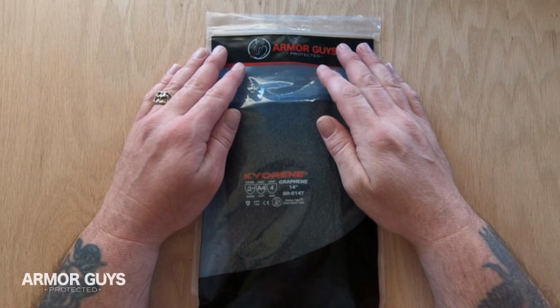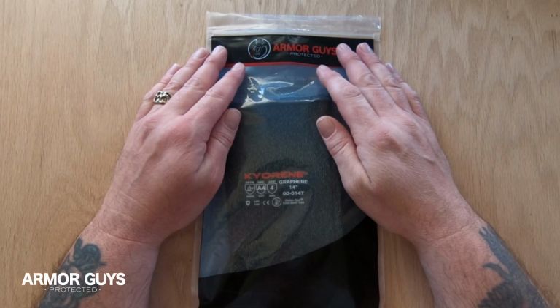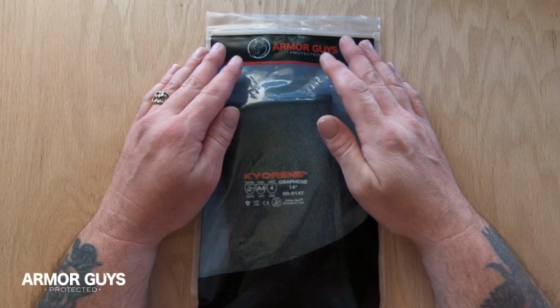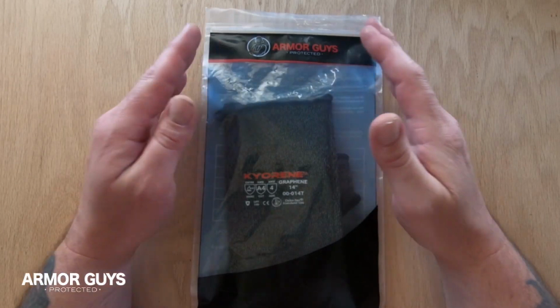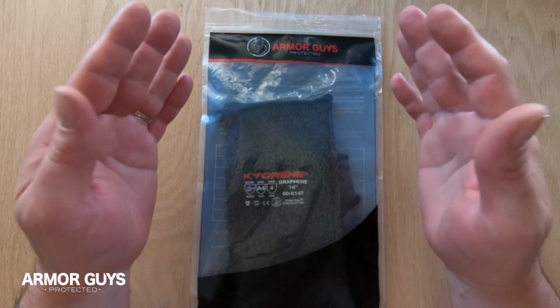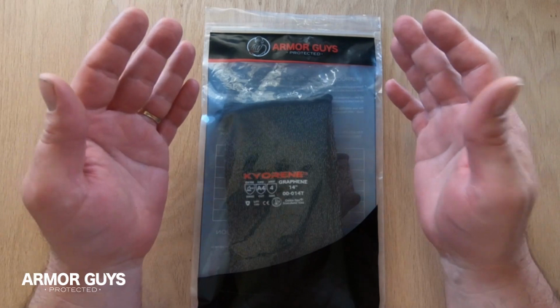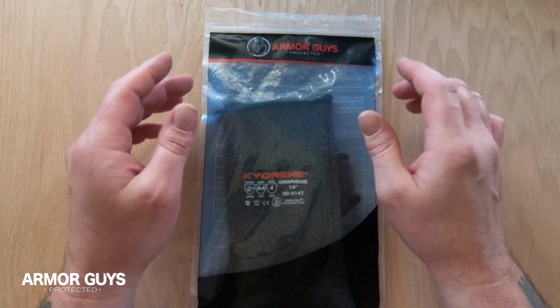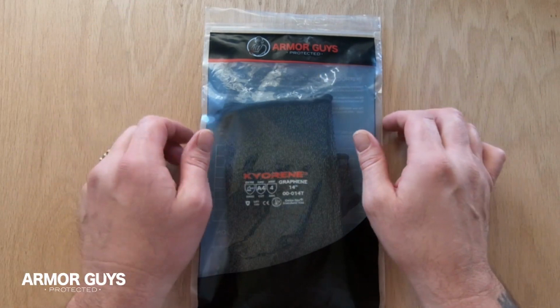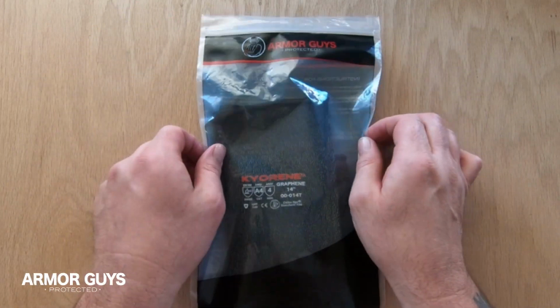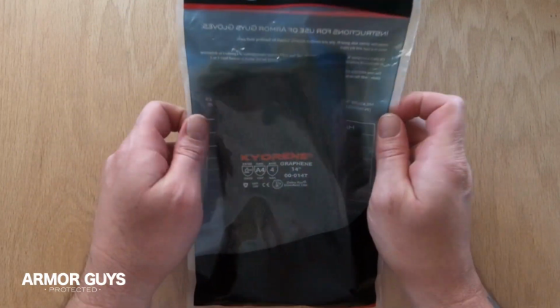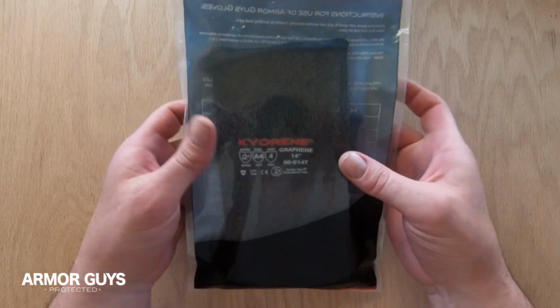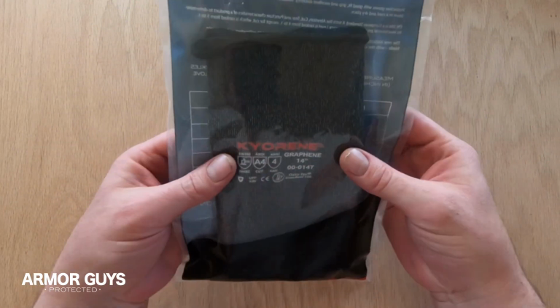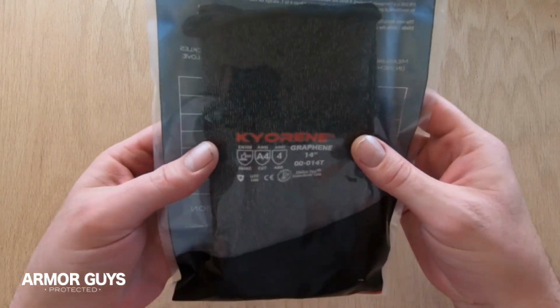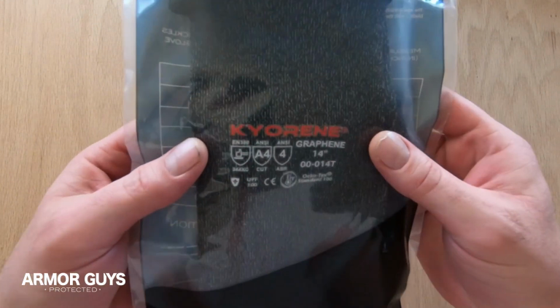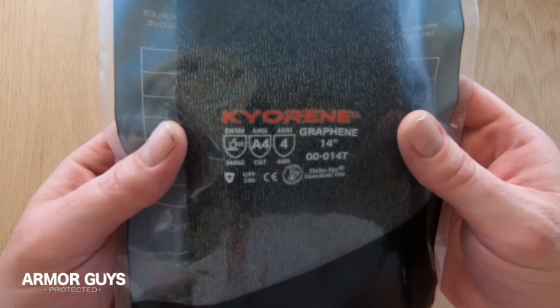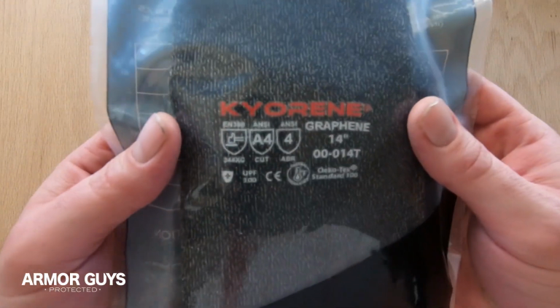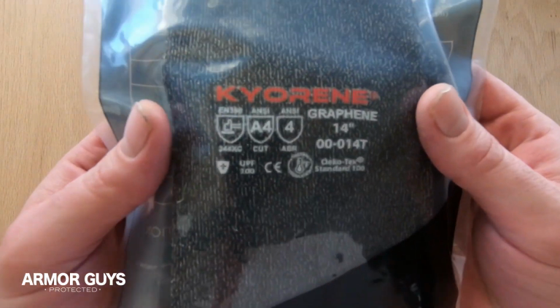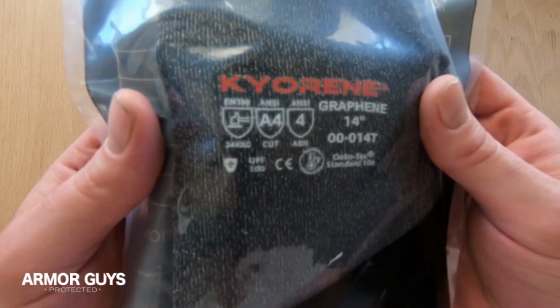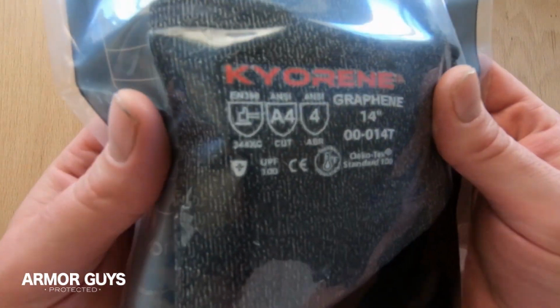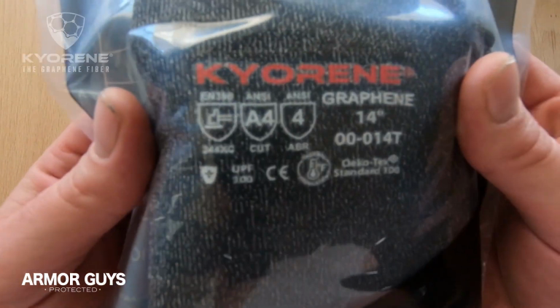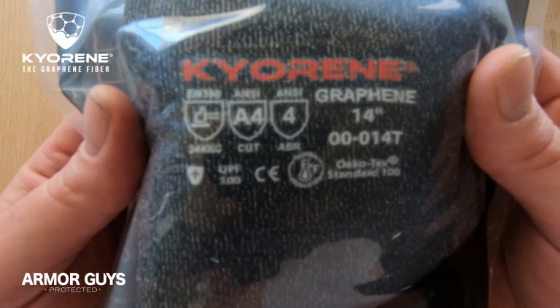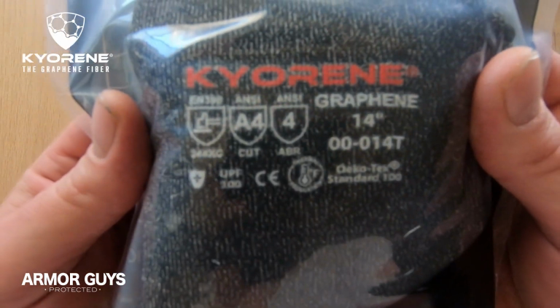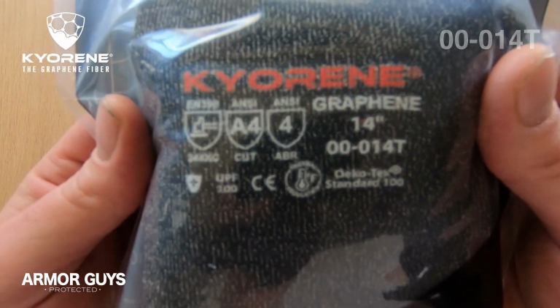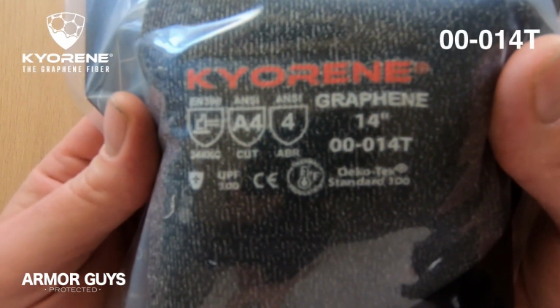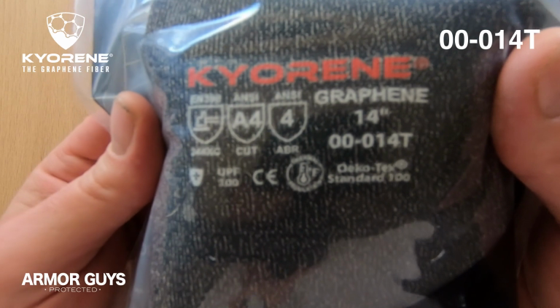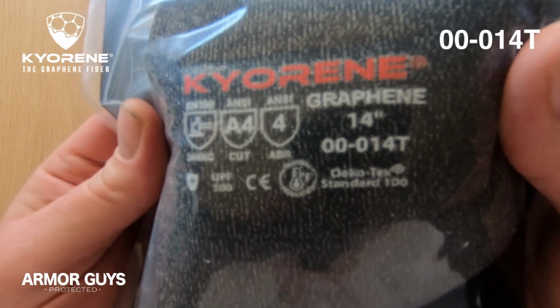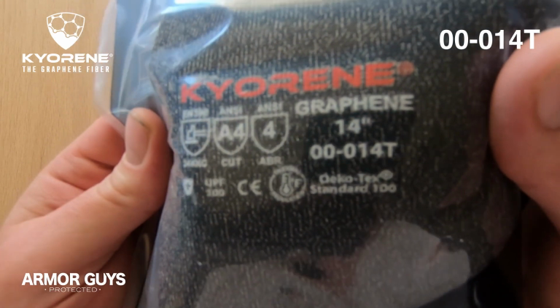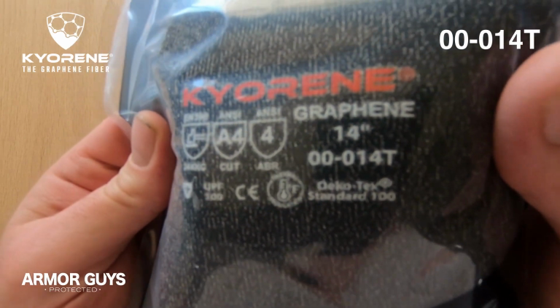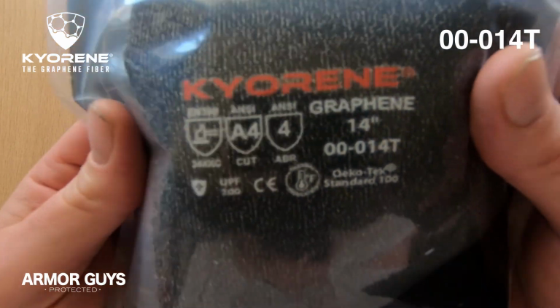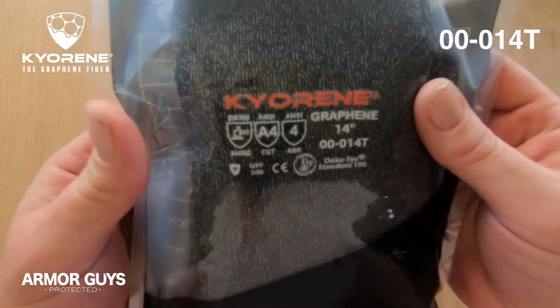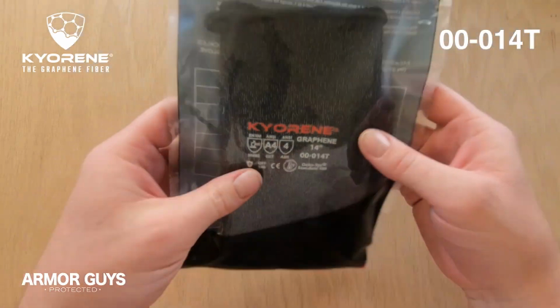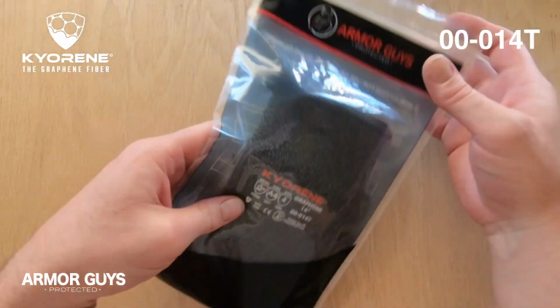Hey everyone, this is Jimmy Lee here with Armor Guys and today I'm going to show you the Kyrene Sleeve 00-014T.